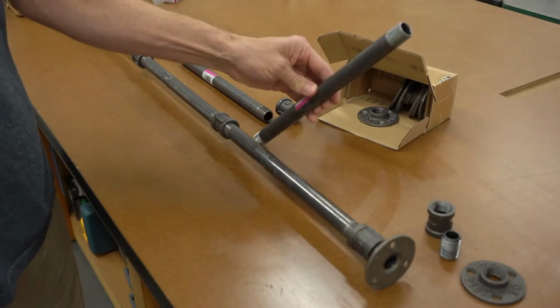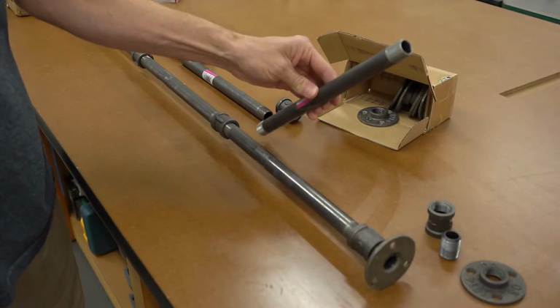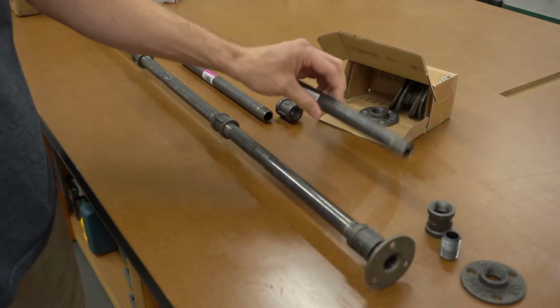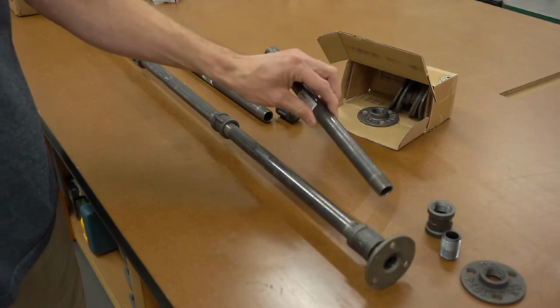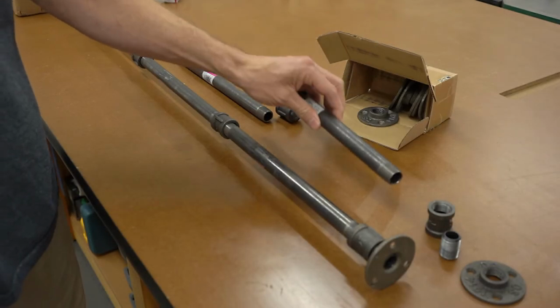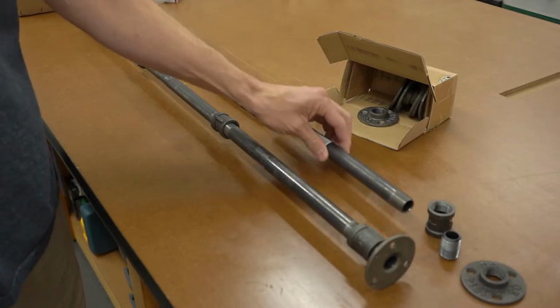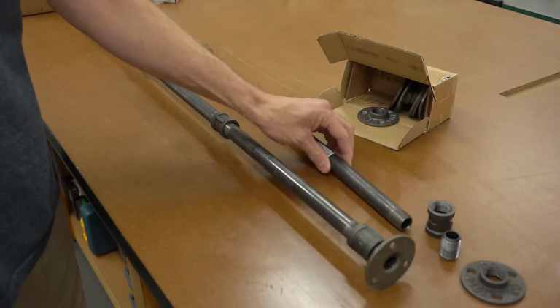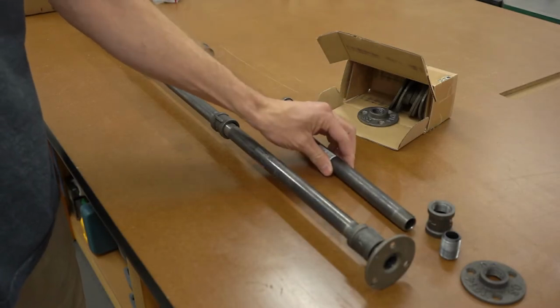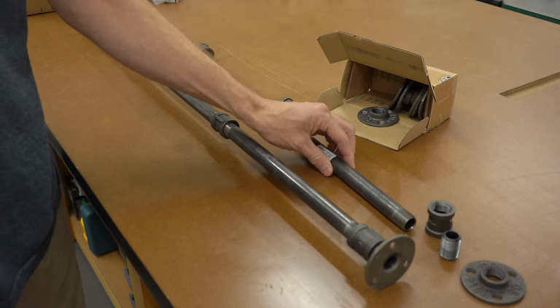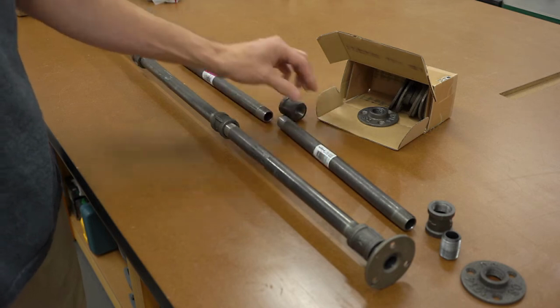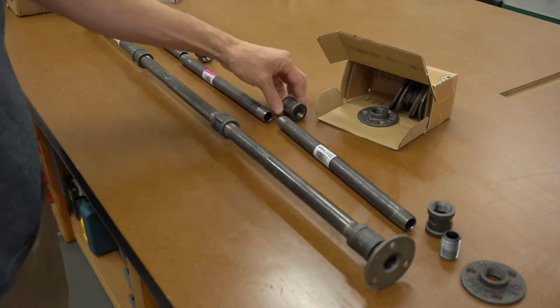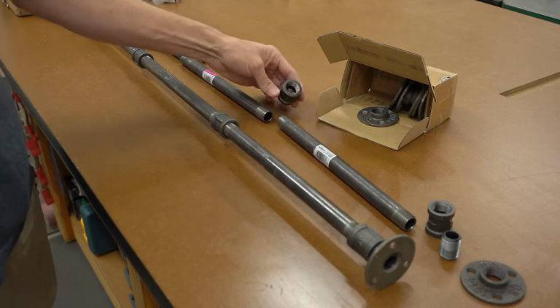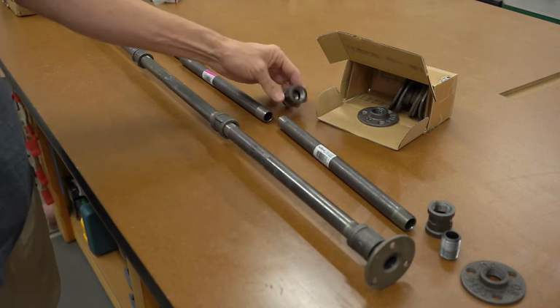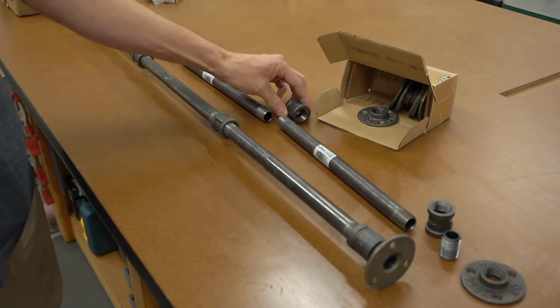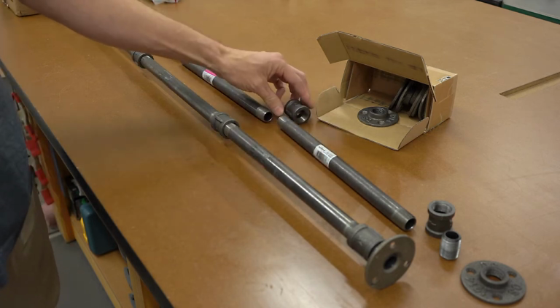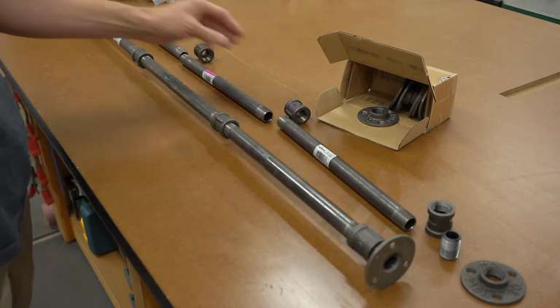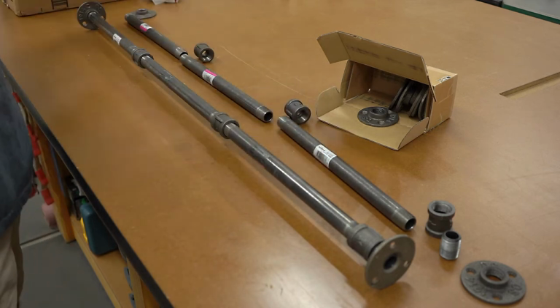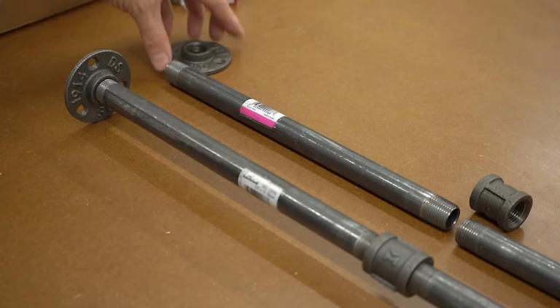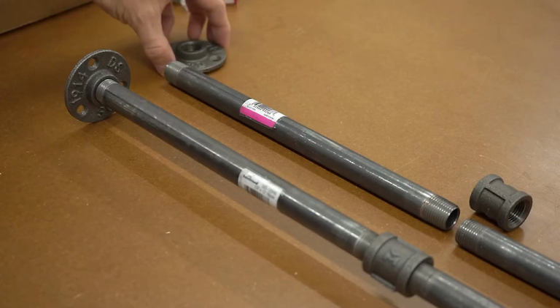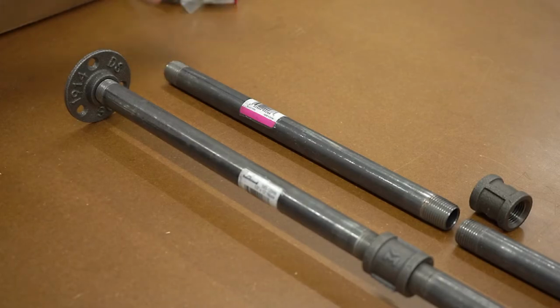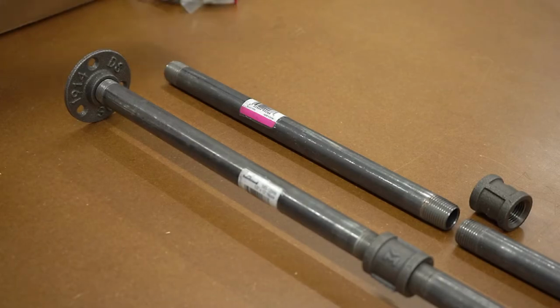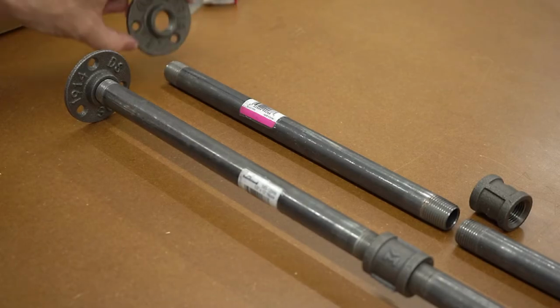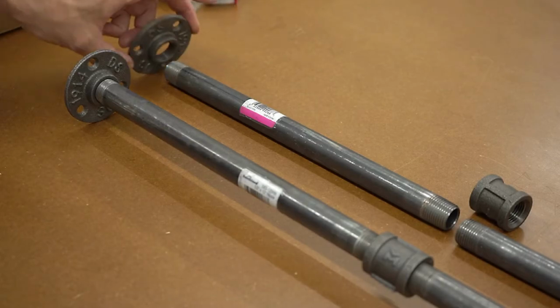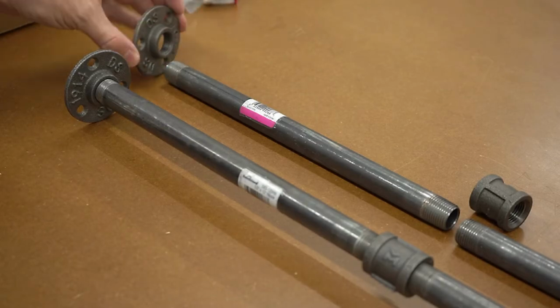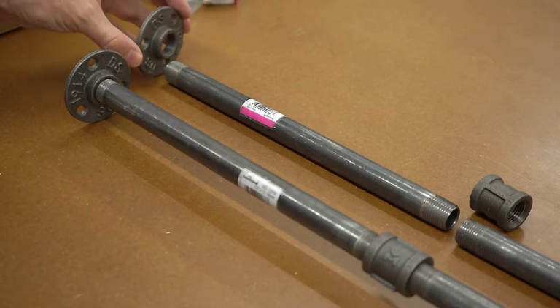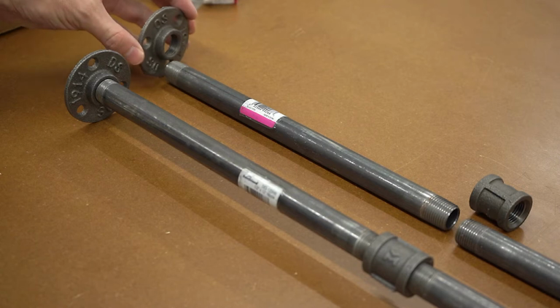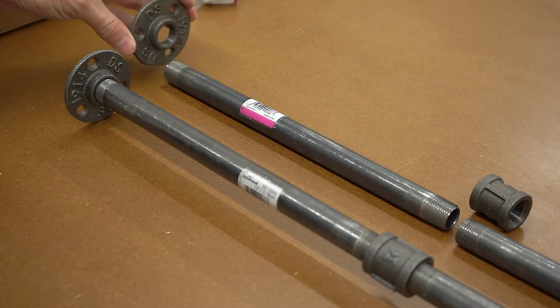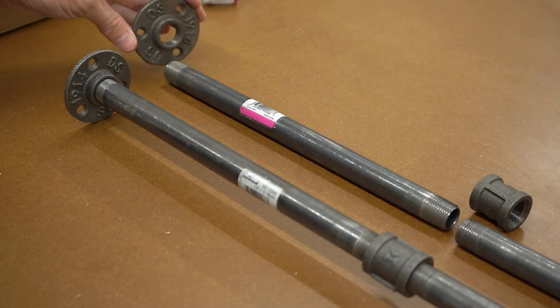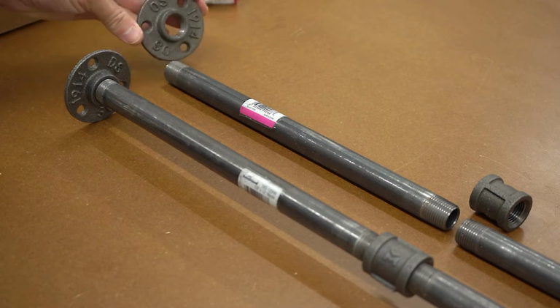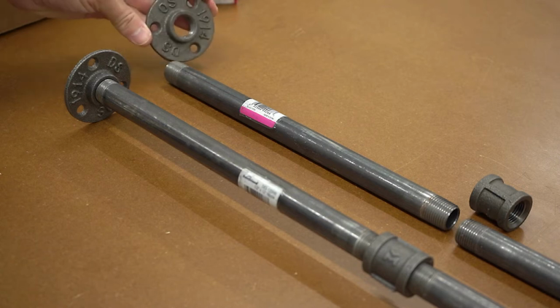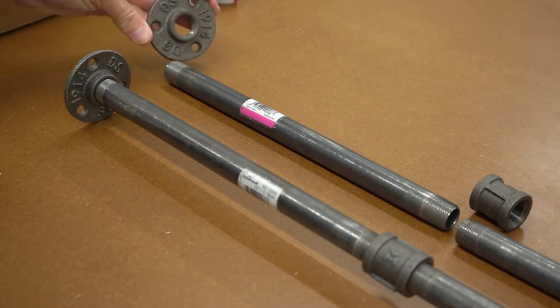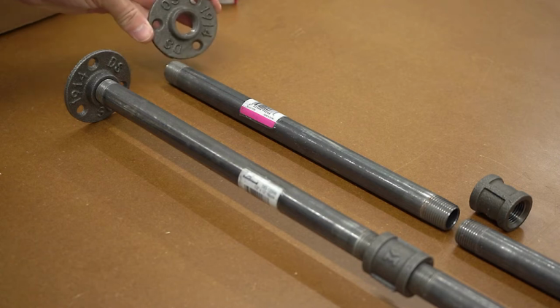Then for each new shelf, I added a 12-inch section of threaded pipe and another coupling. To complete the legs, I added a final flange, which will eventually be screwed into the underside of the wooden top.